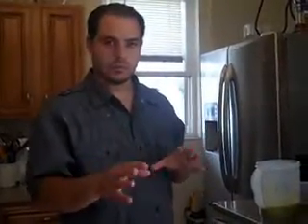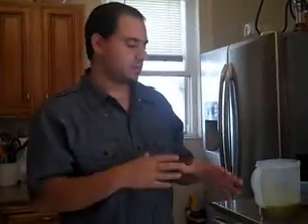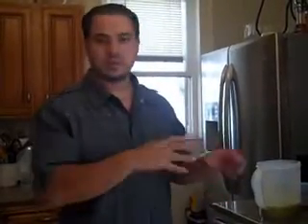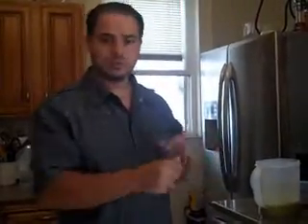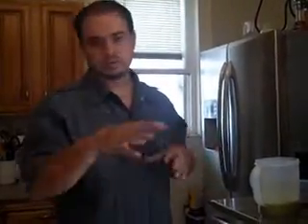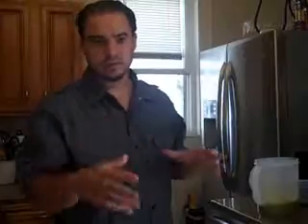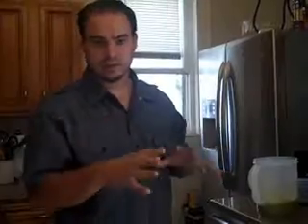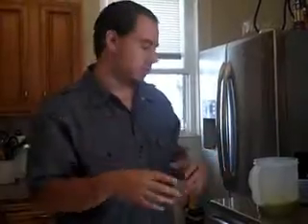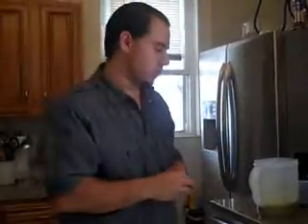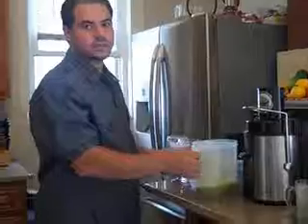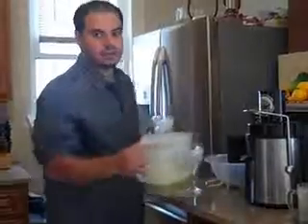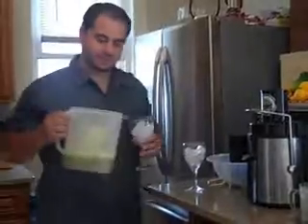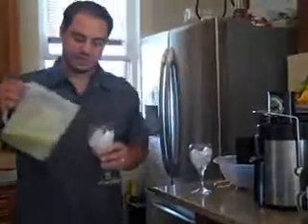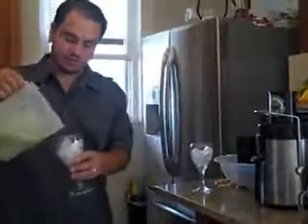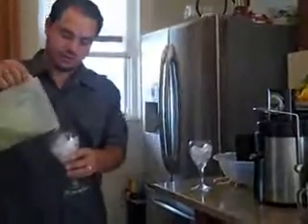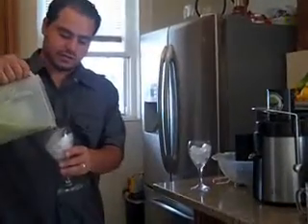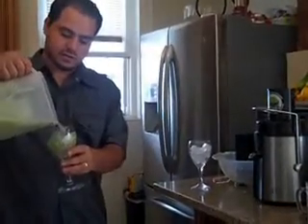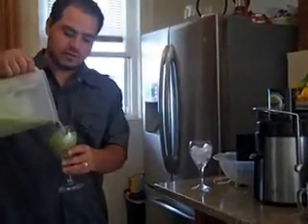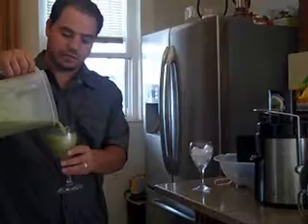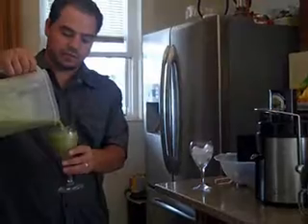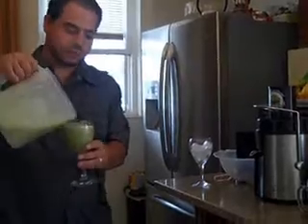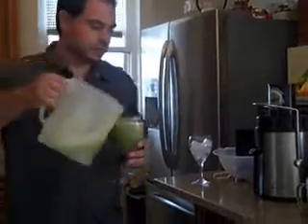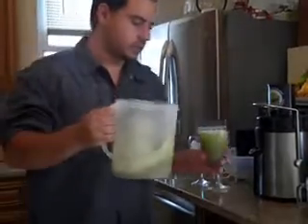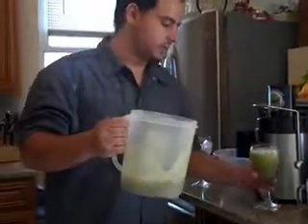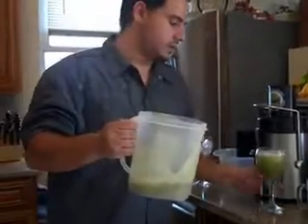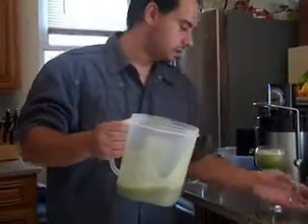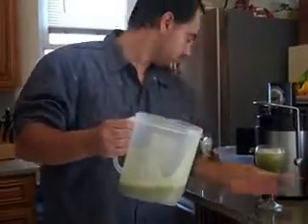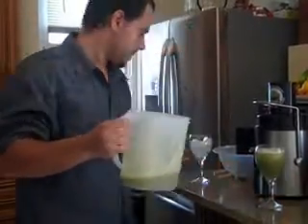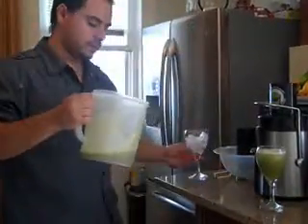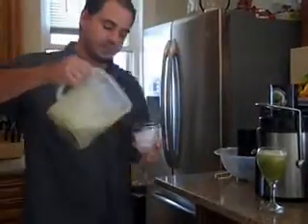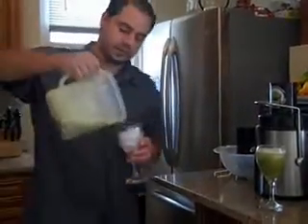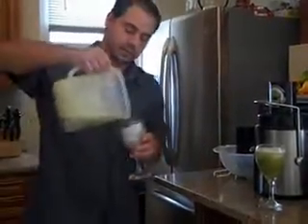Some people like to add cucumber, lettuce, different things to it. Alright, there you have it. It's a very refreshing drink, tastes really good, and it's very good for you.